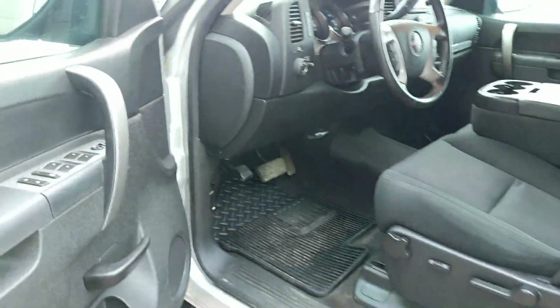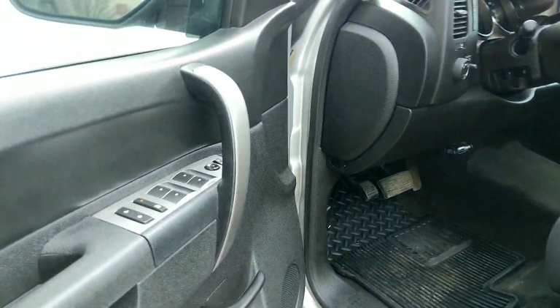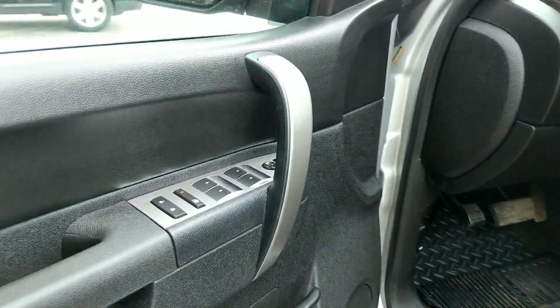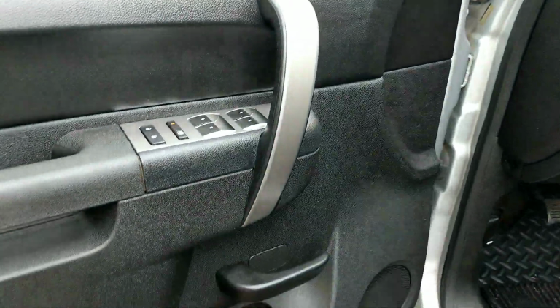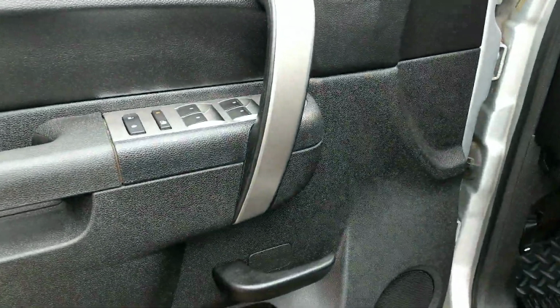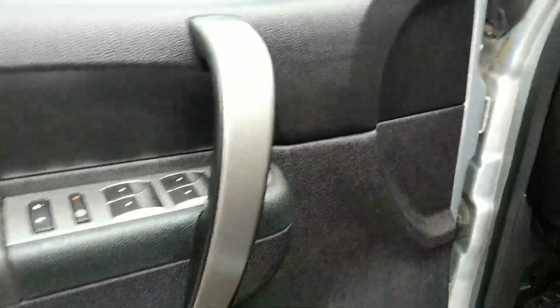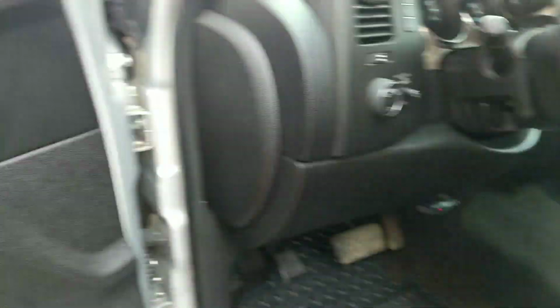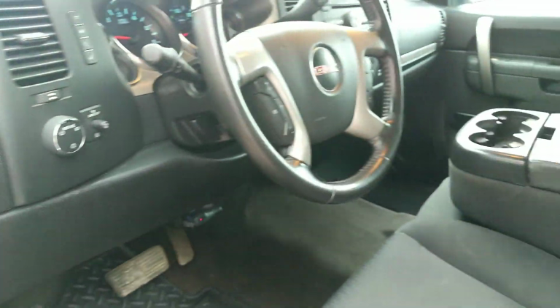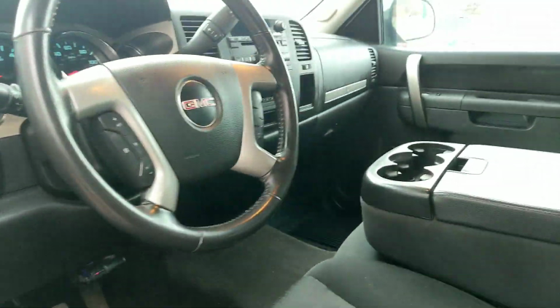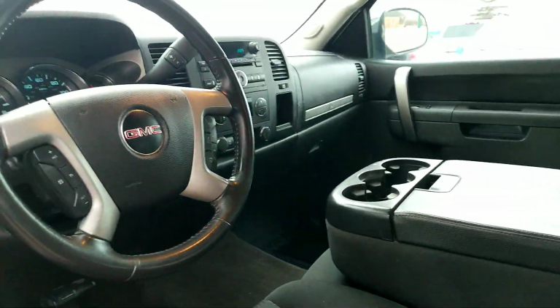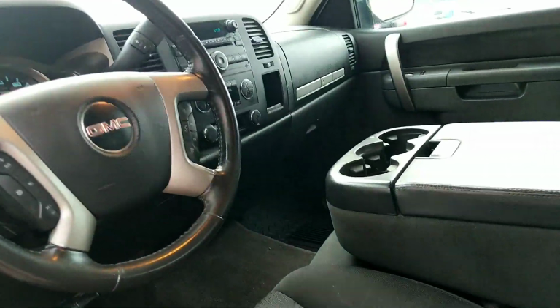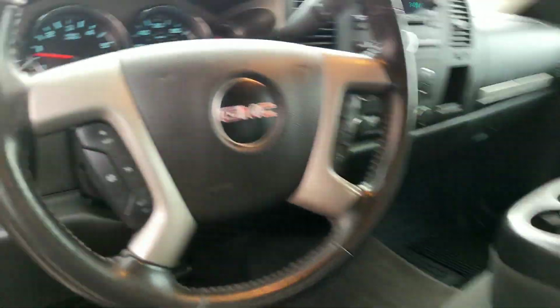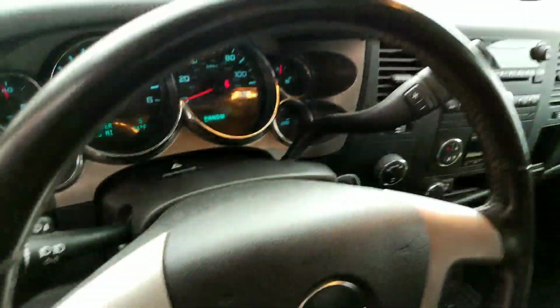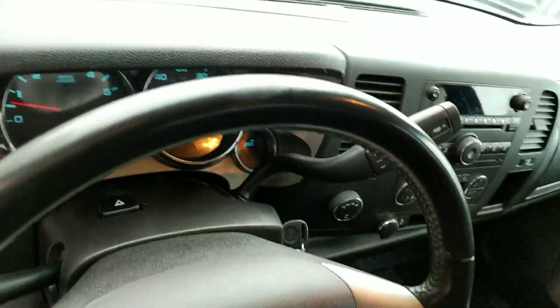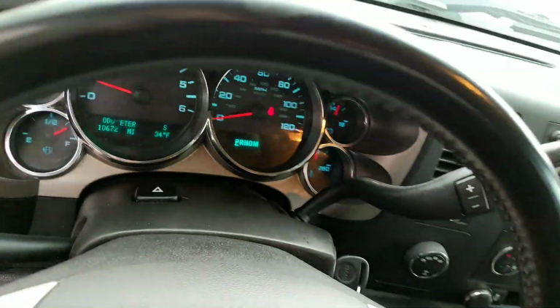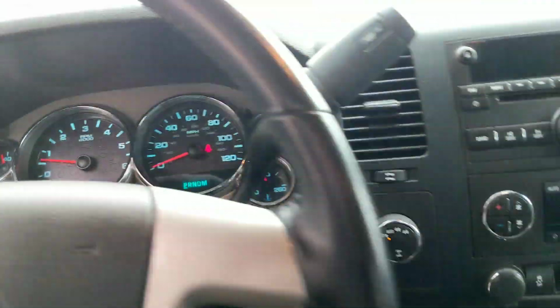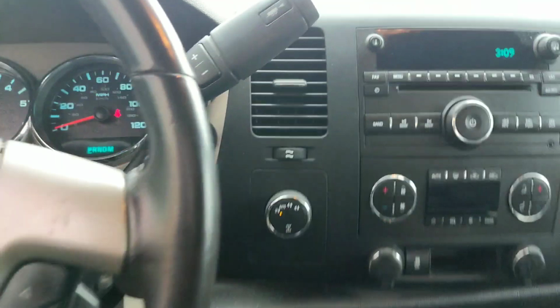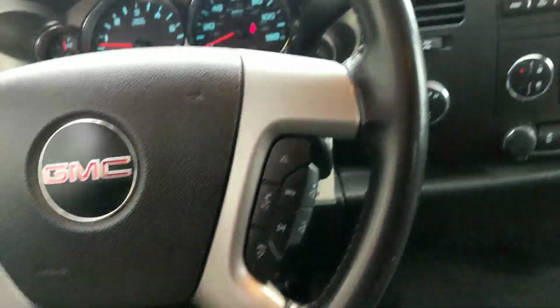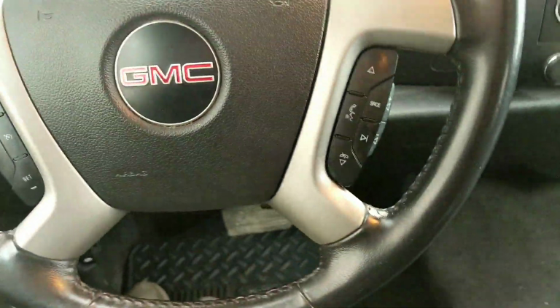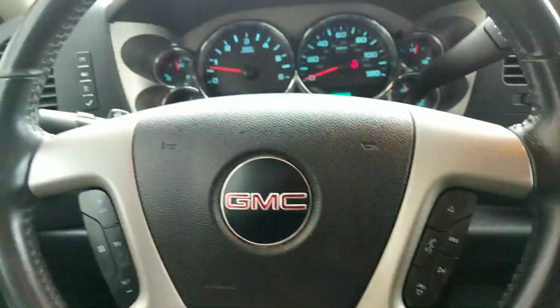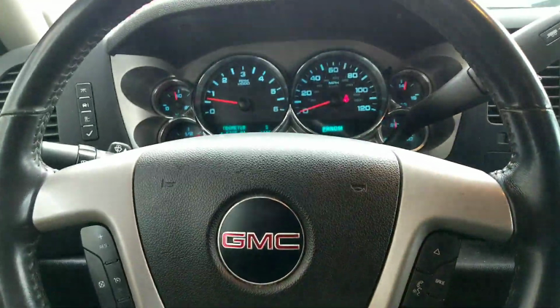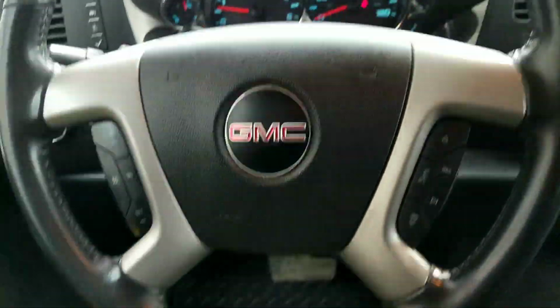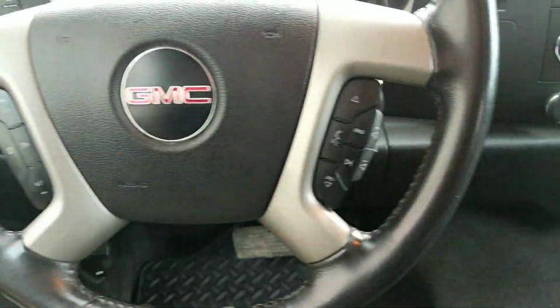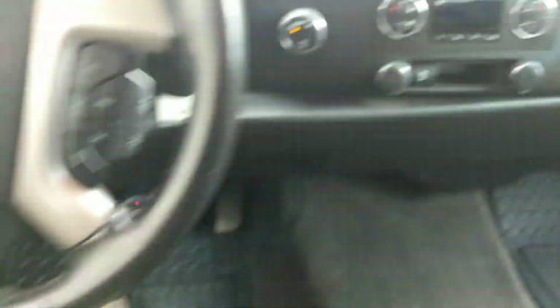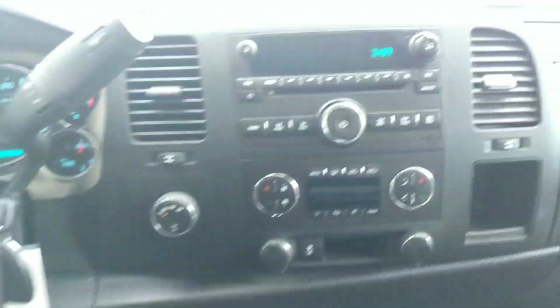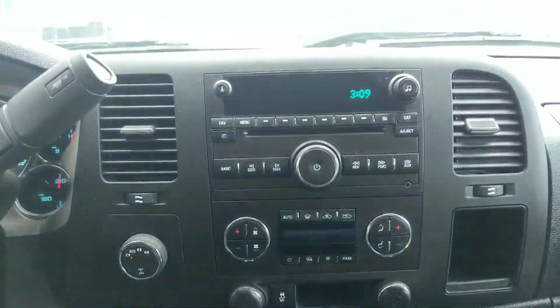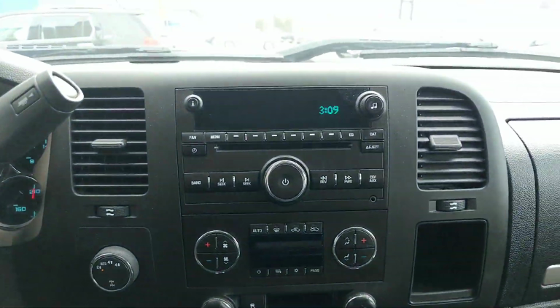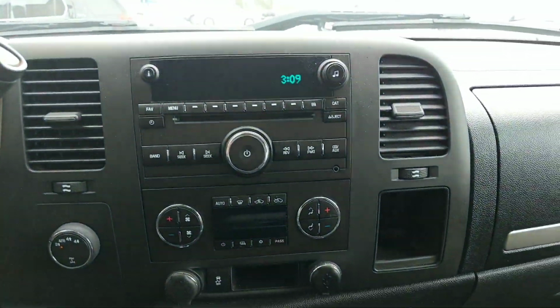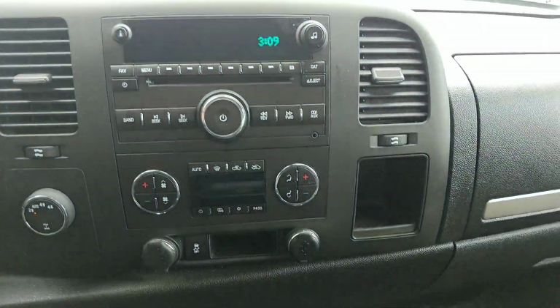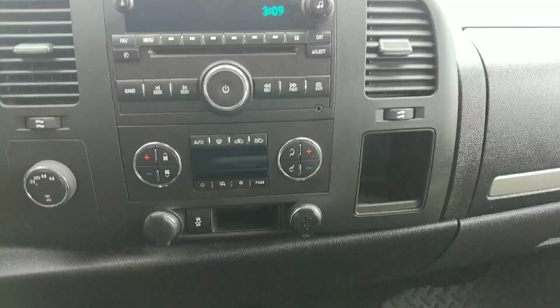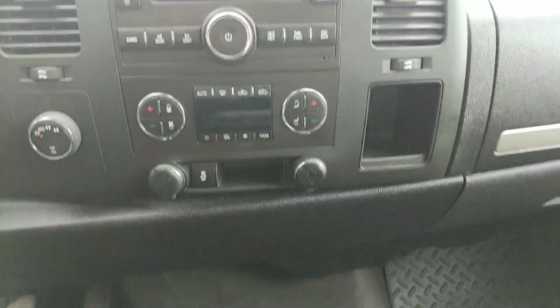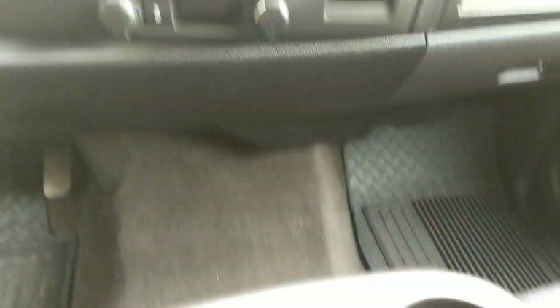There are power locks, power steering, and power windows. We also have controls on the steering wheel, FM radio, and an ABS brake system.